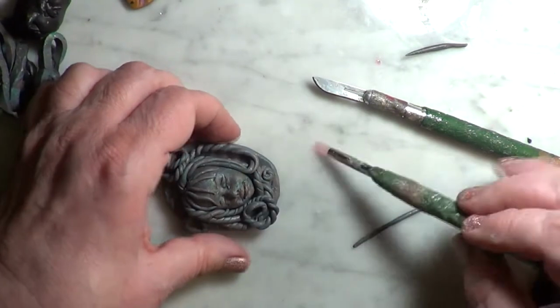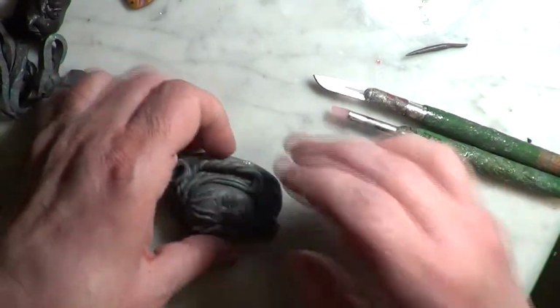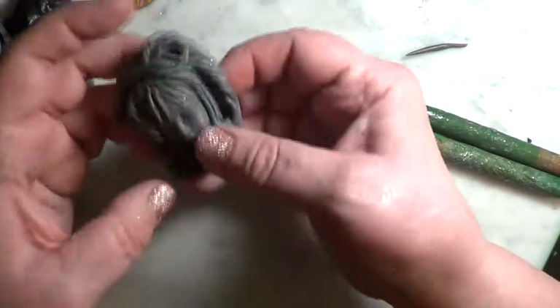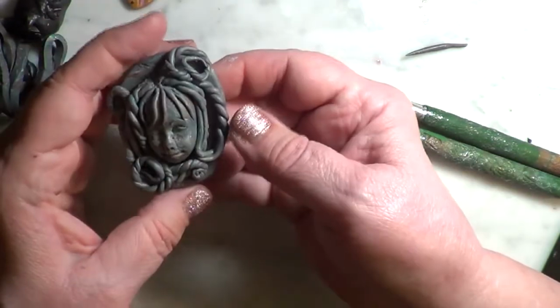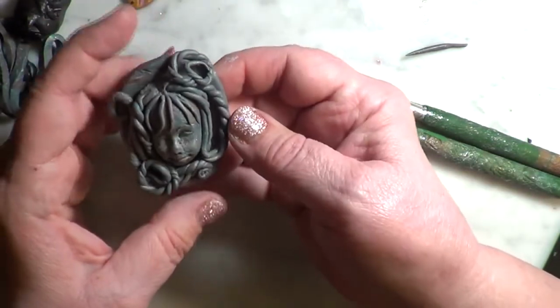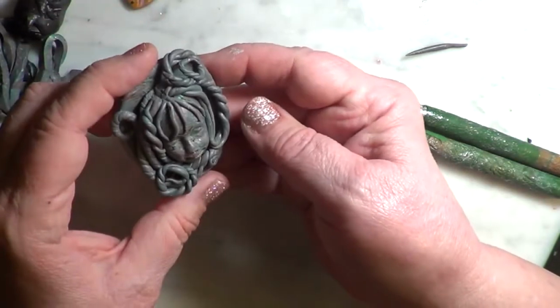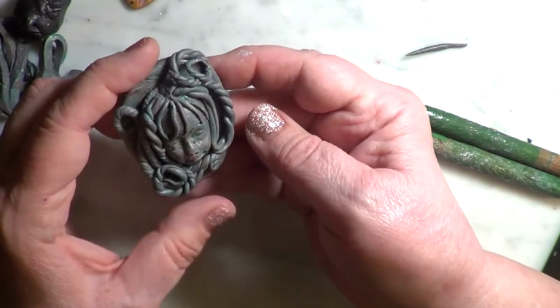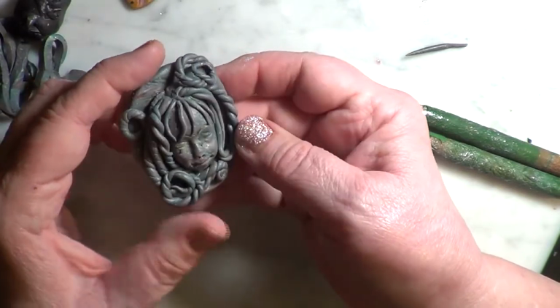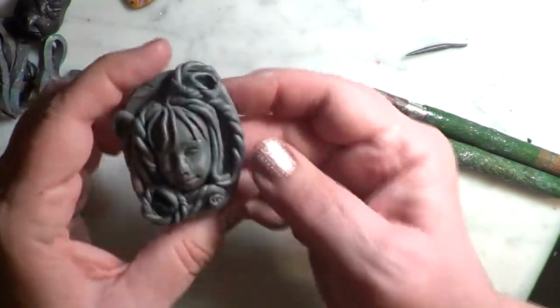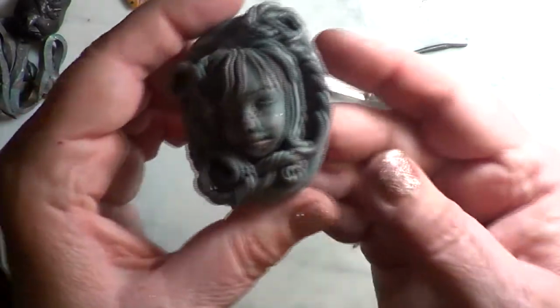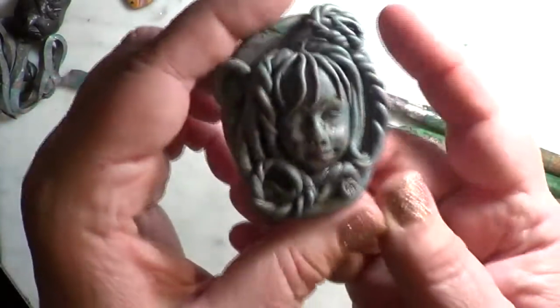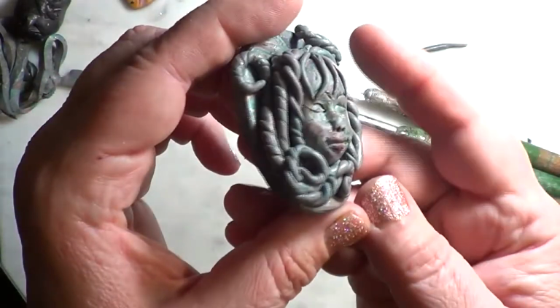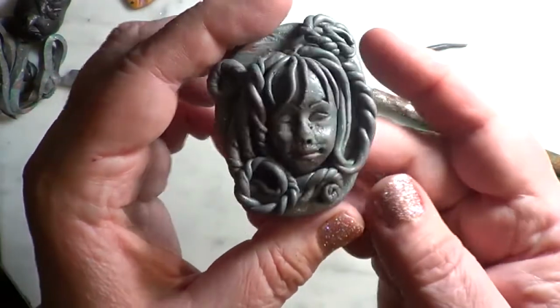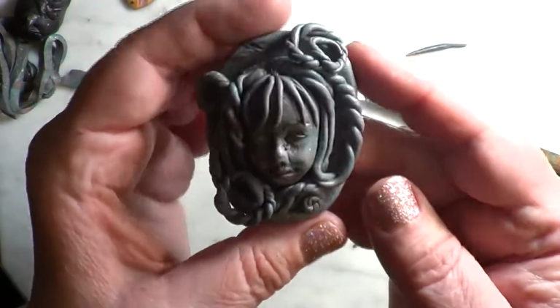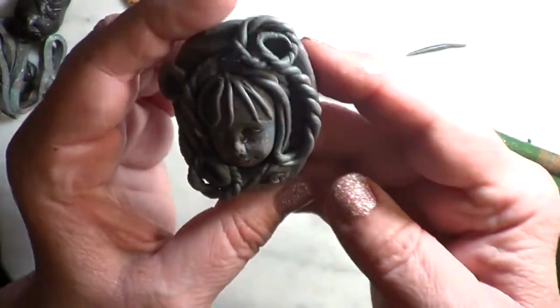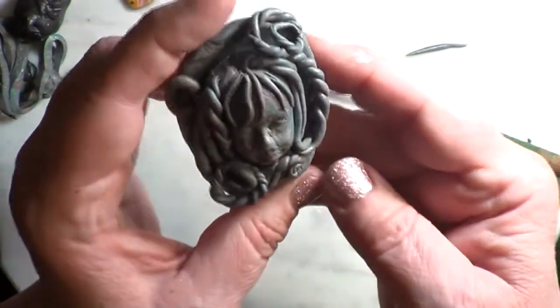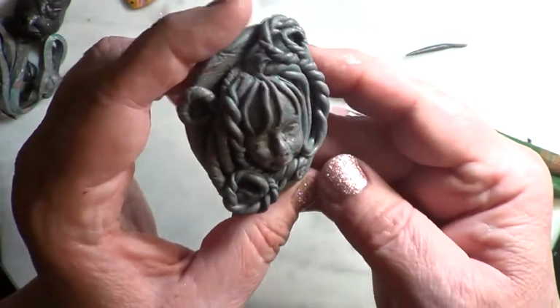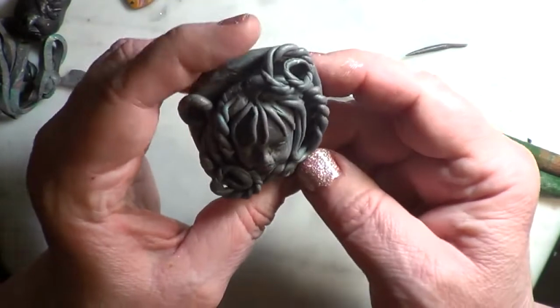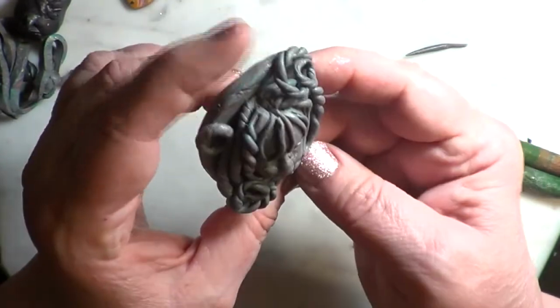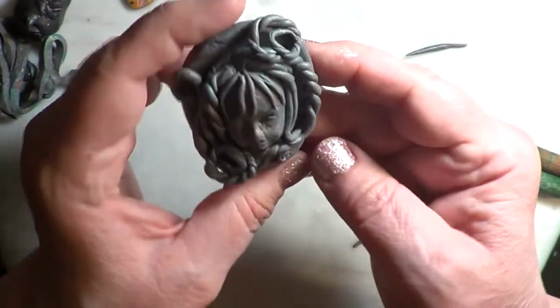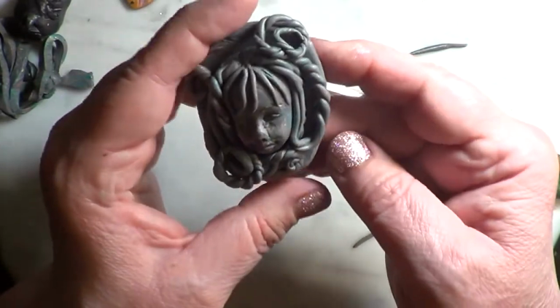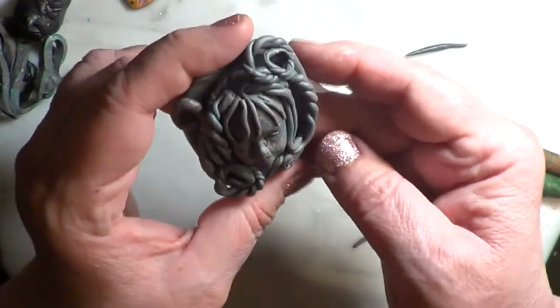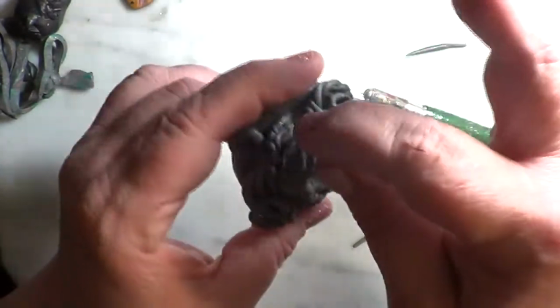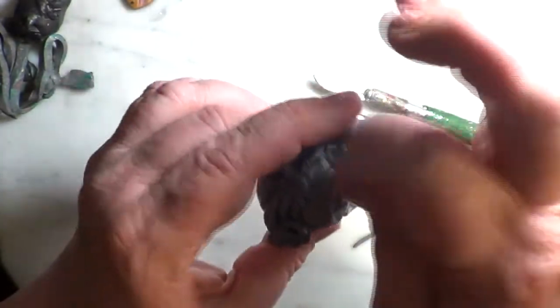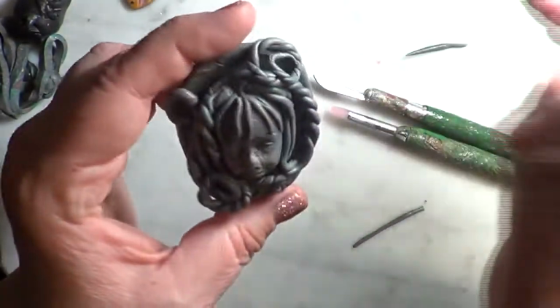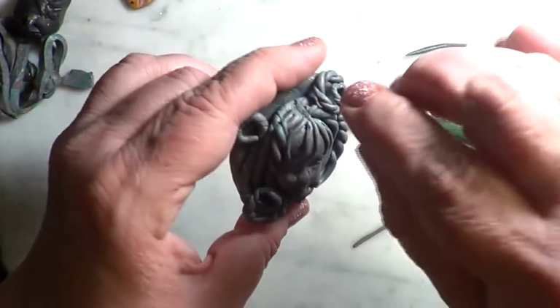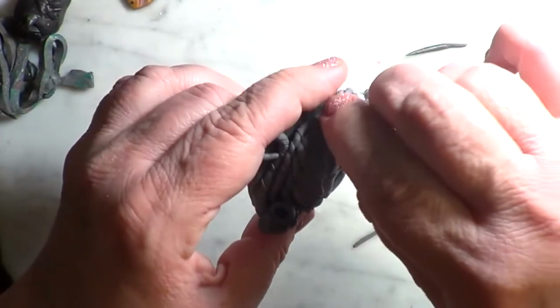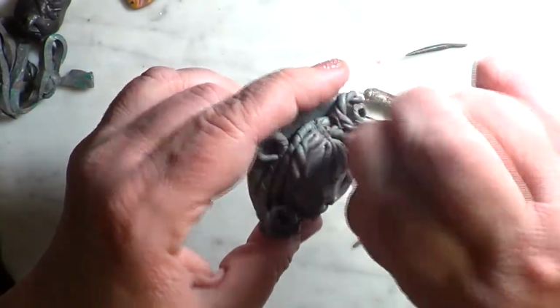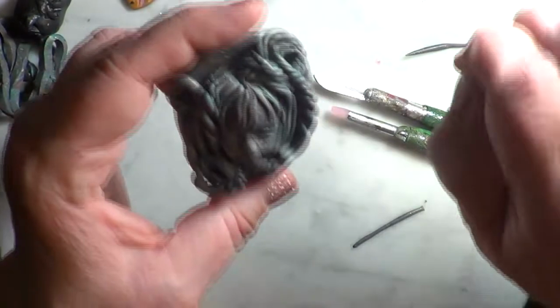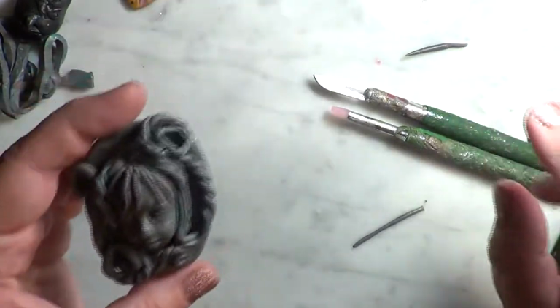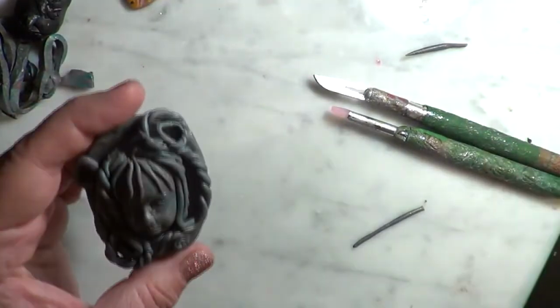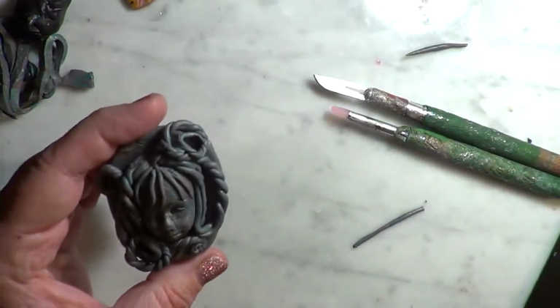I'm happy with how she's looking. Now I'm going to put her in for about 40 minutes at 275°F, and I'll be back.